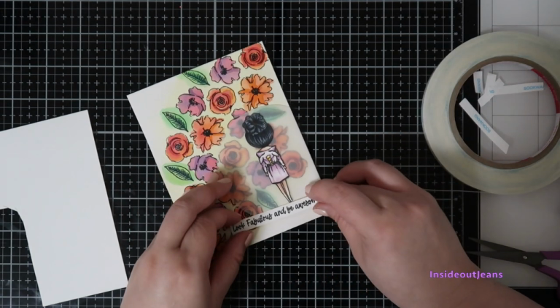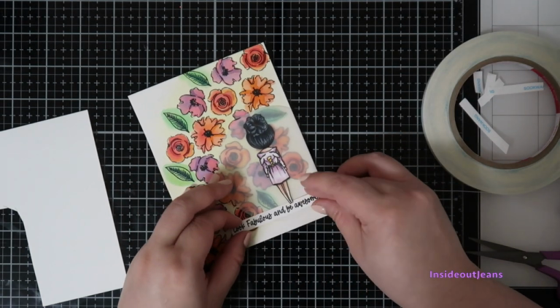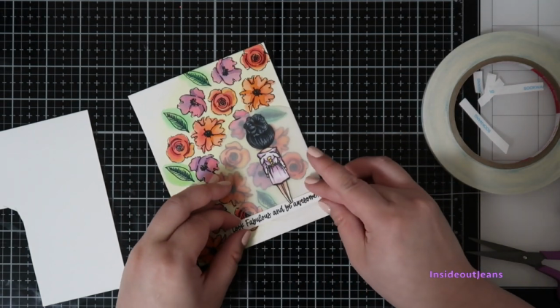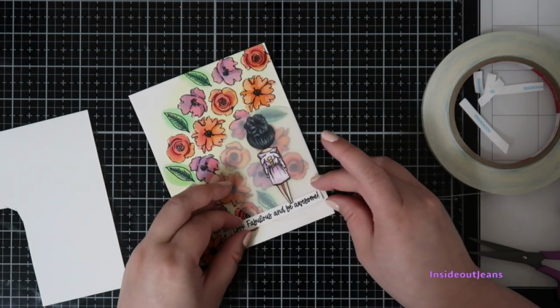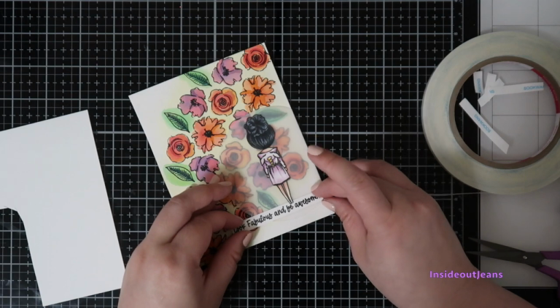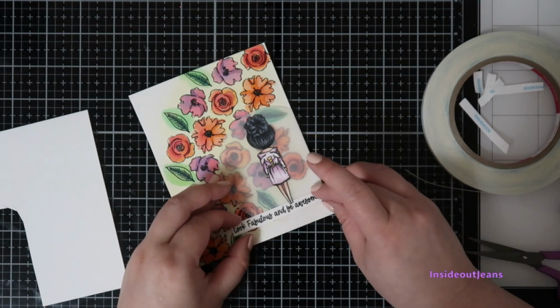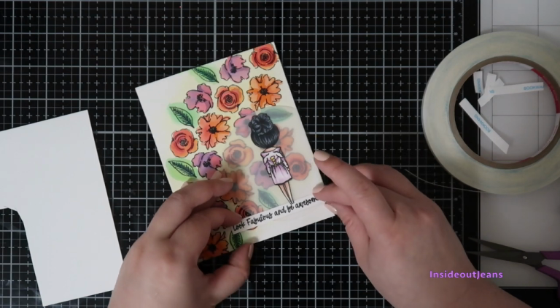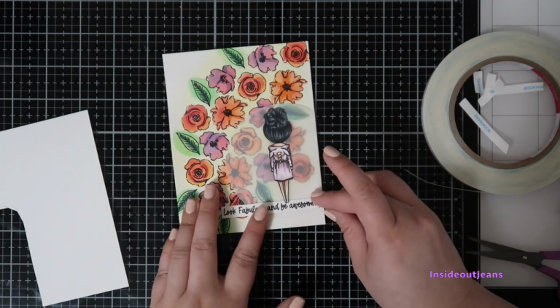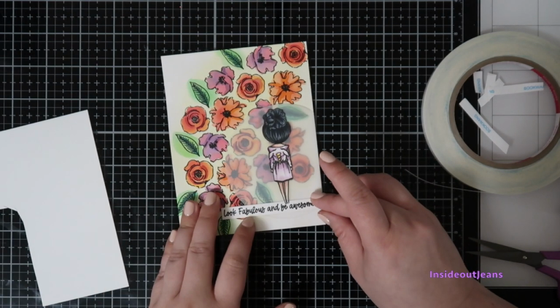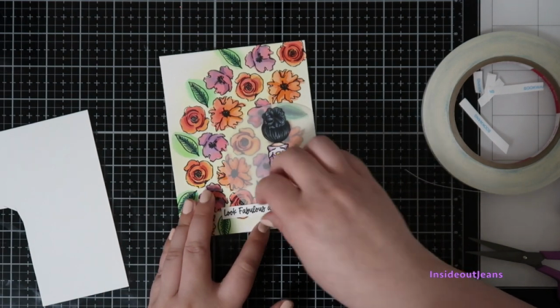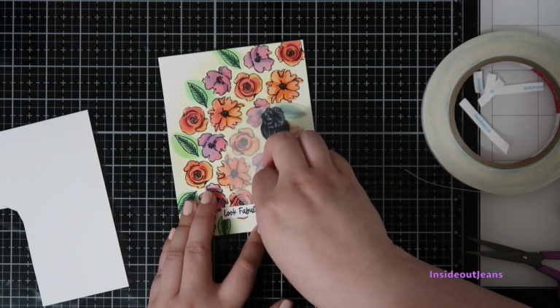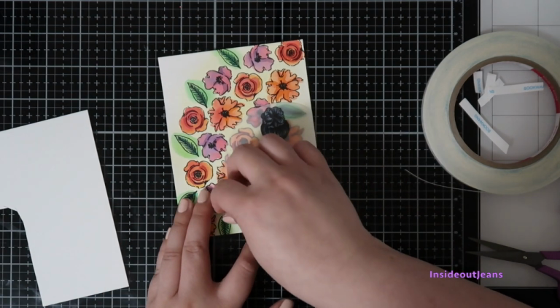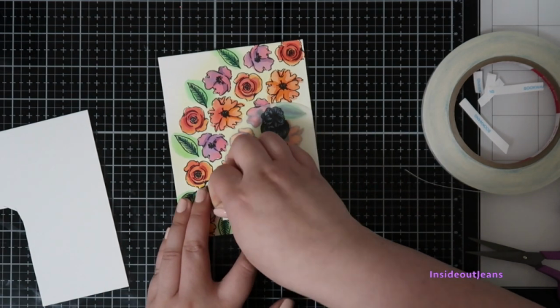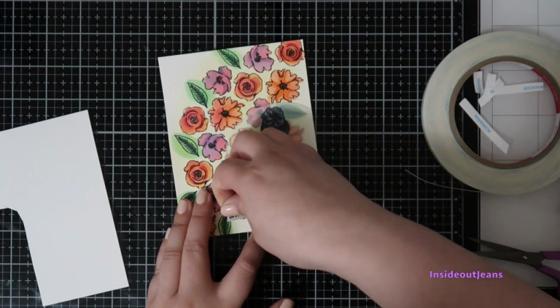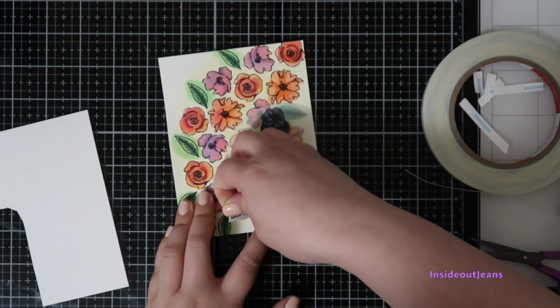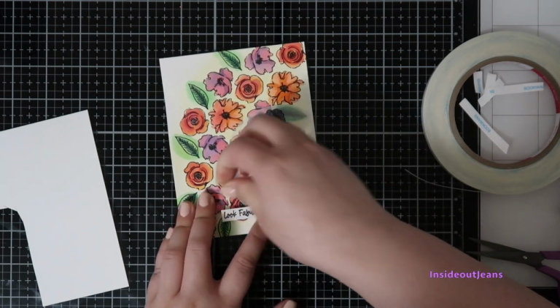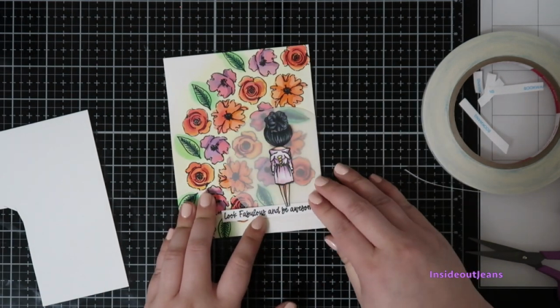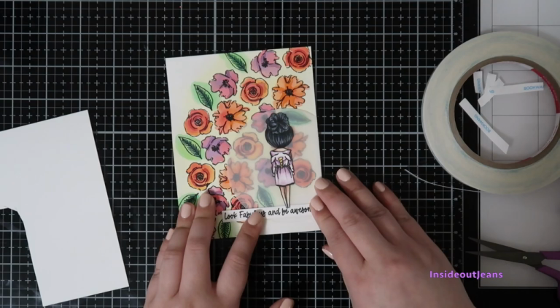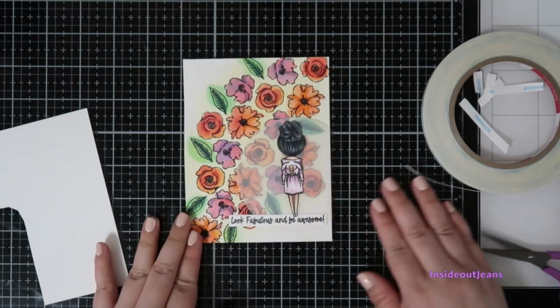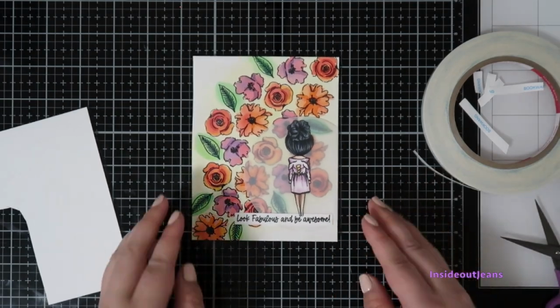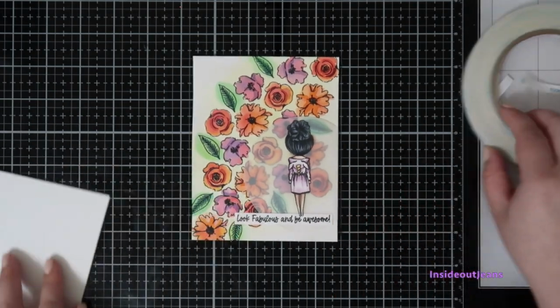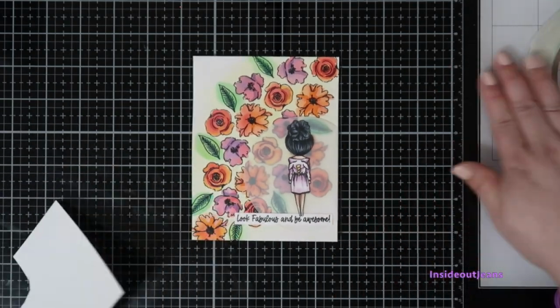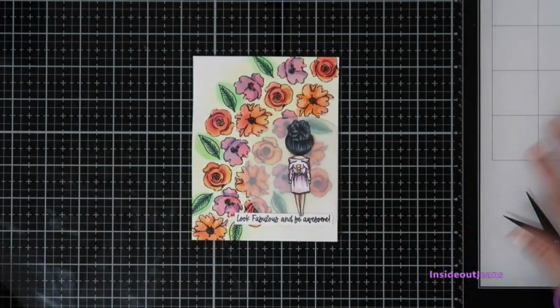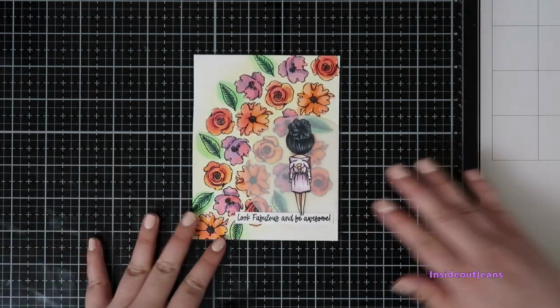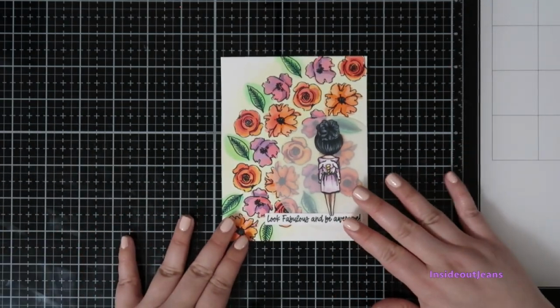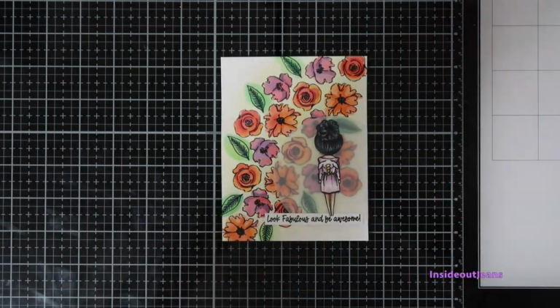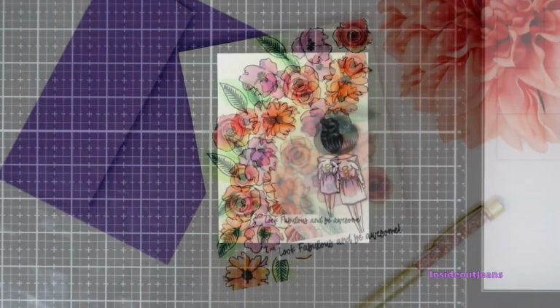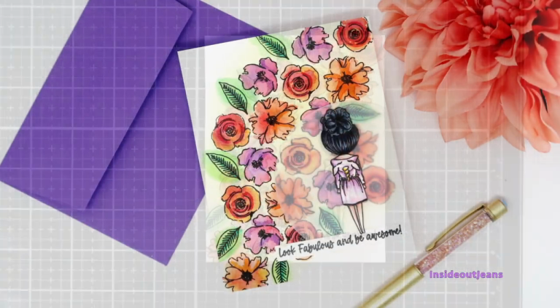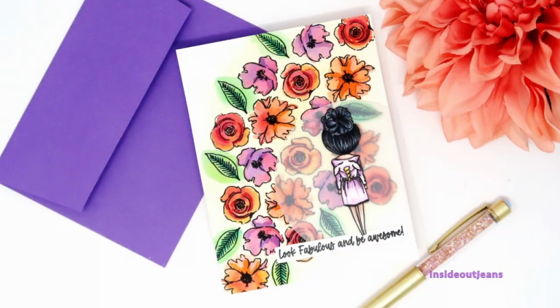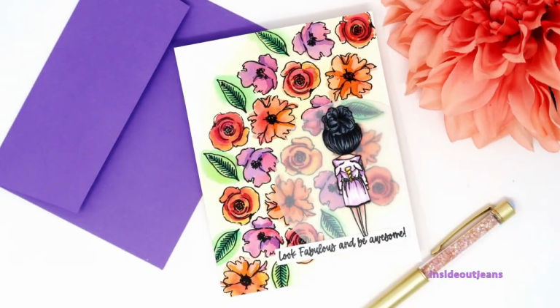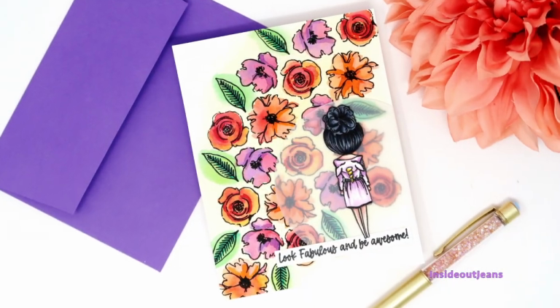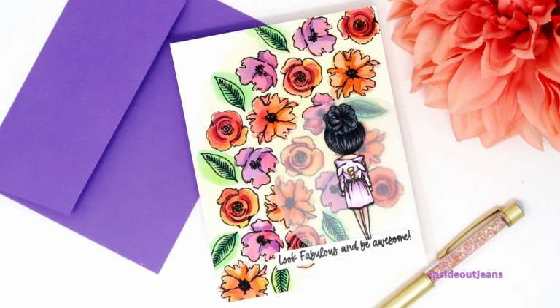So this card is done! I hope you enjoyed it. I think it's really pretty and I really loved how it turned out, even though I didn't expect the messy watercoloring. I hope you have a great day and I will see you guys next time with another video. Bye!